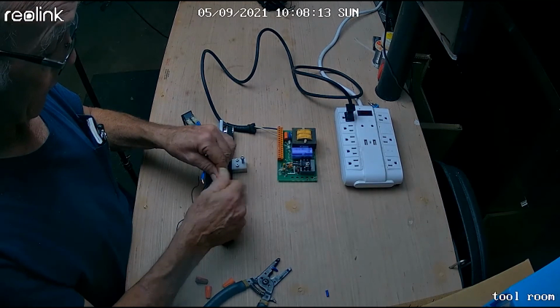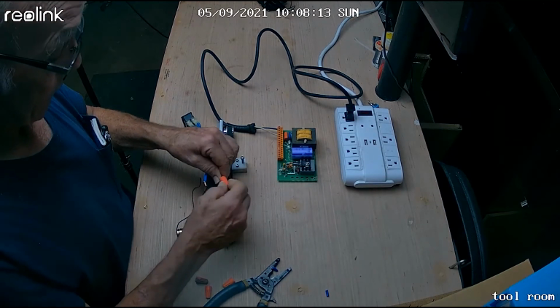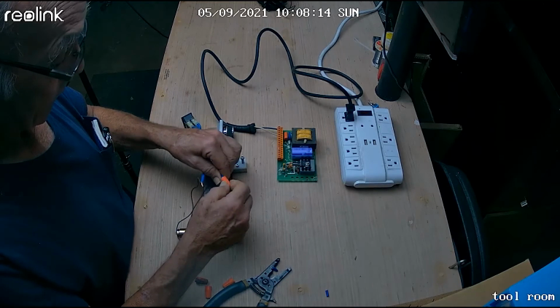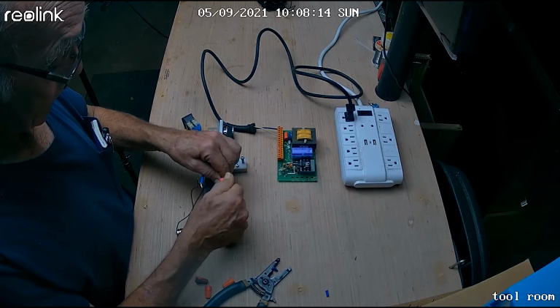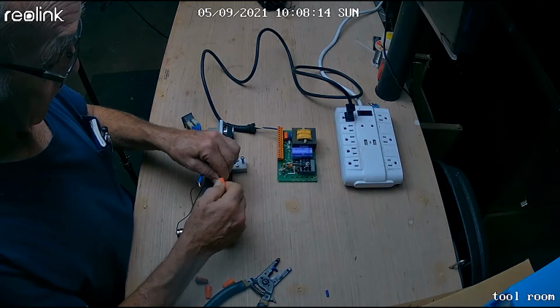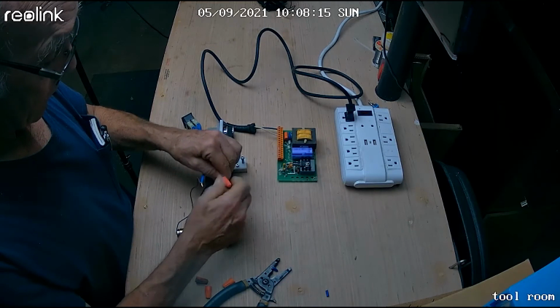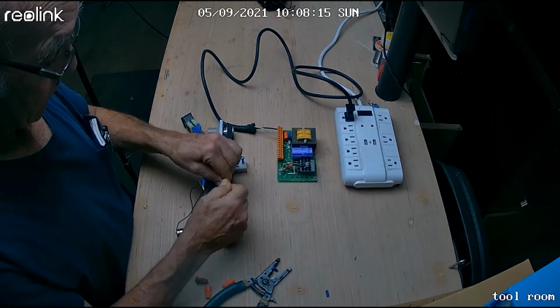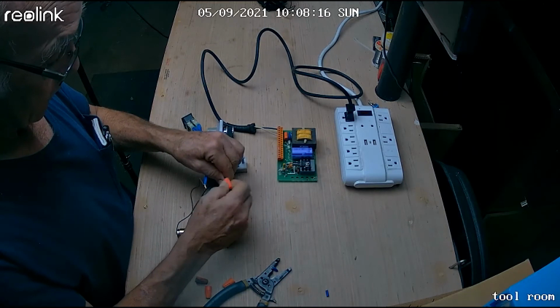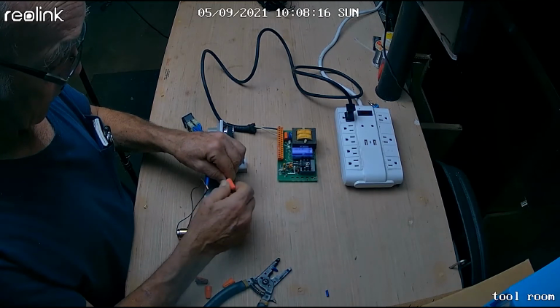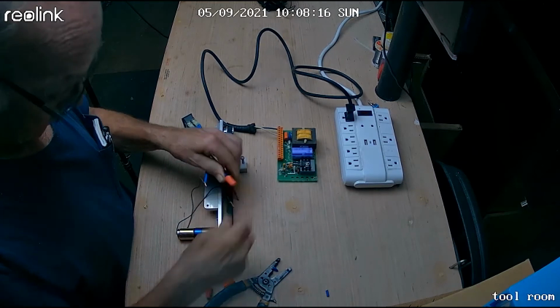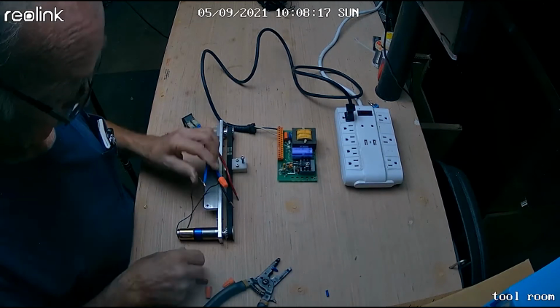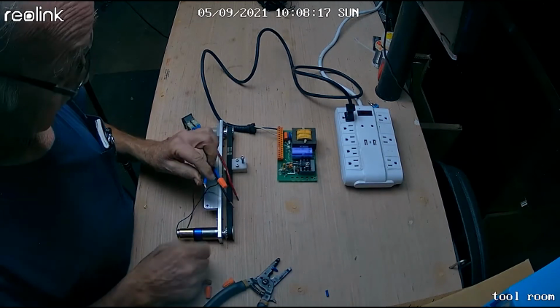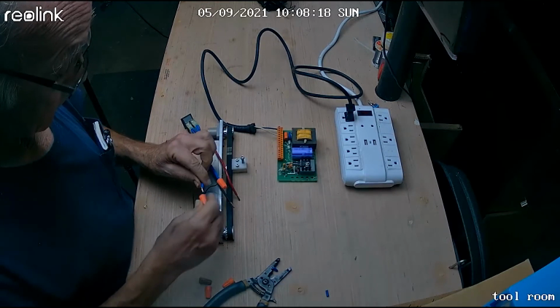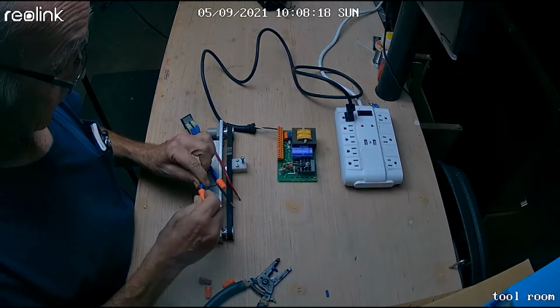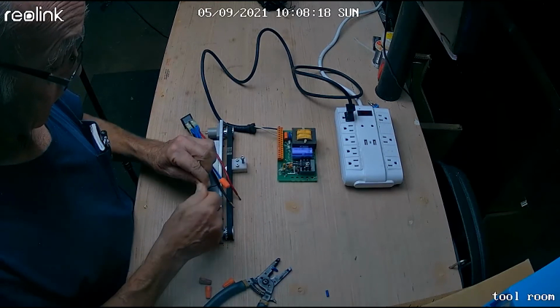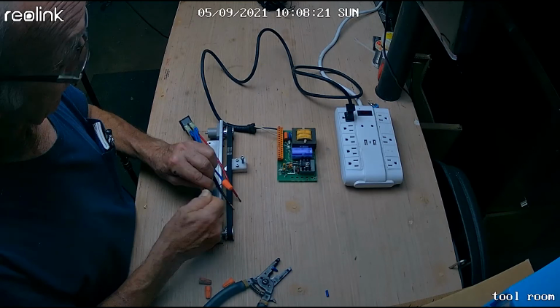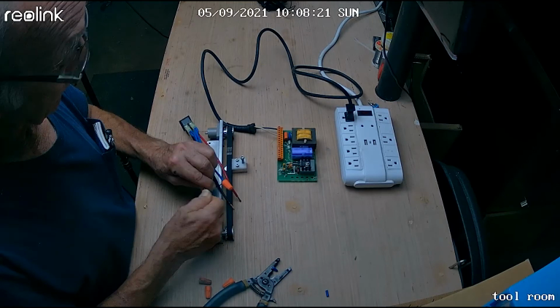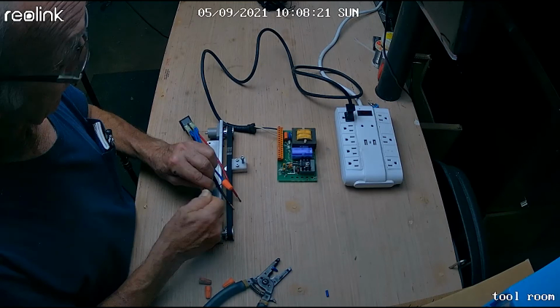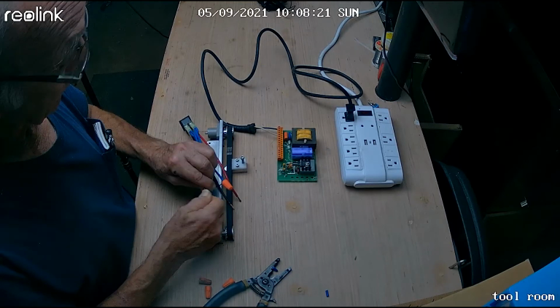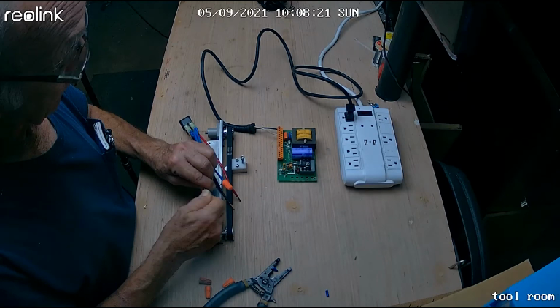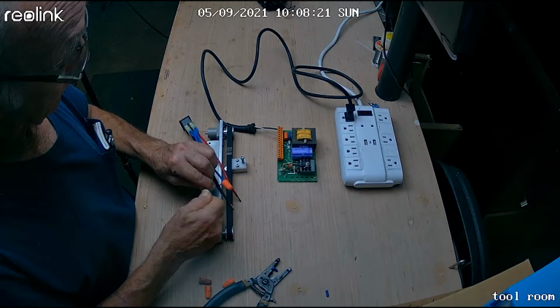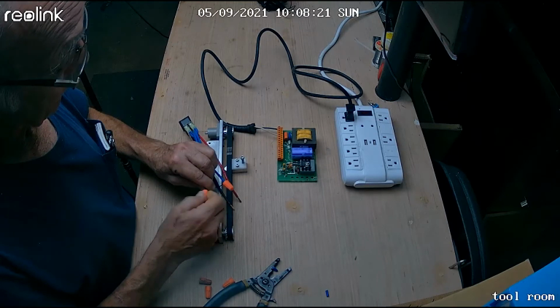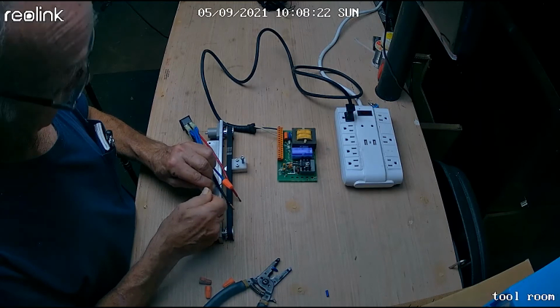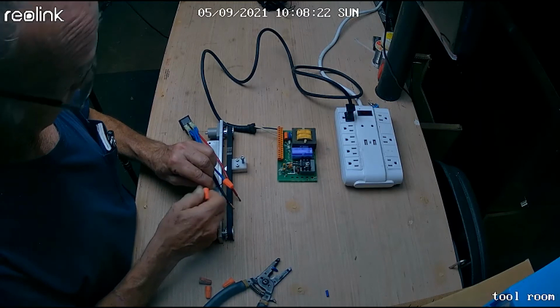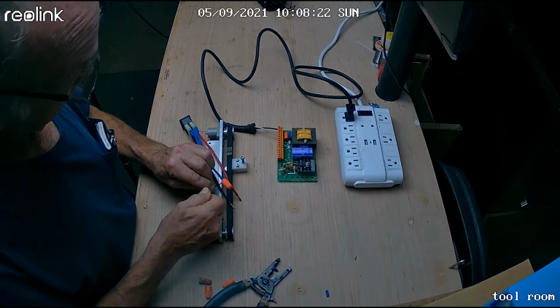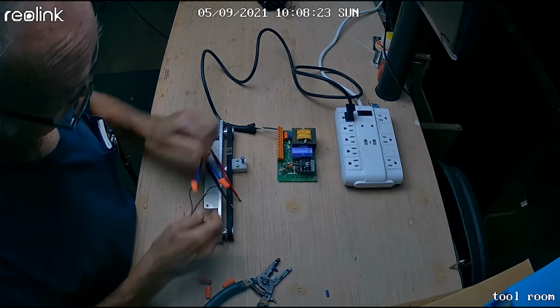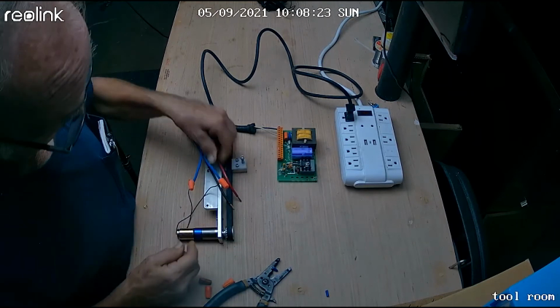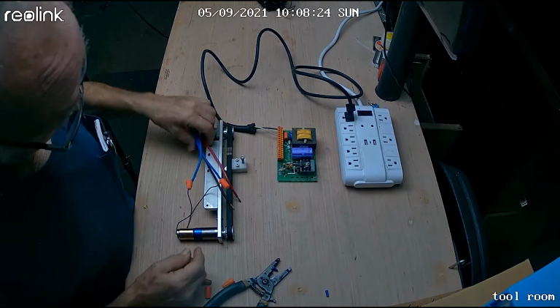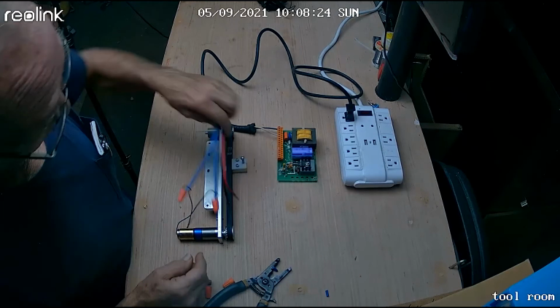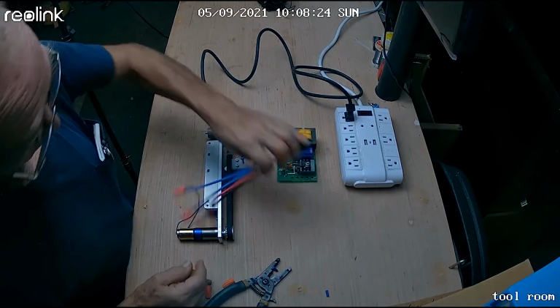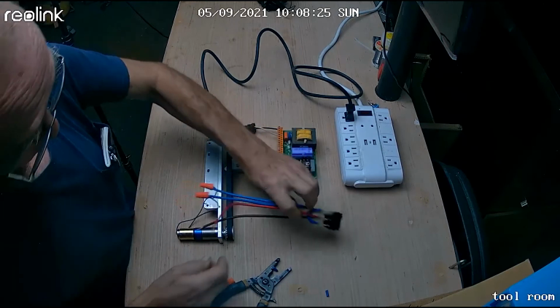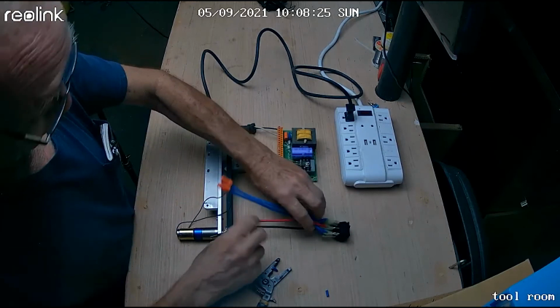Now the next part — we hook the switch up to the power supply. This can be a little difficult since this is big wire and that's a small power supply.